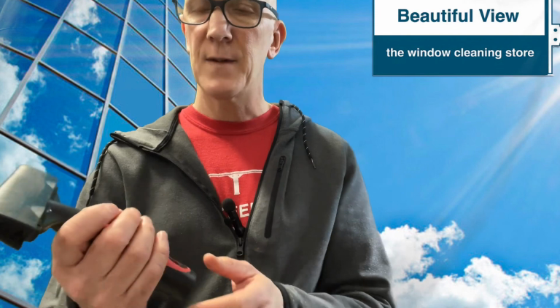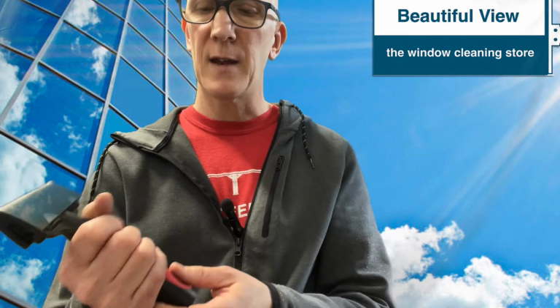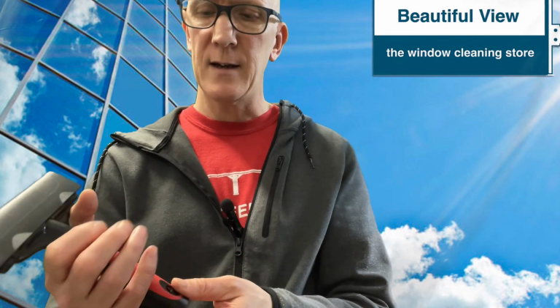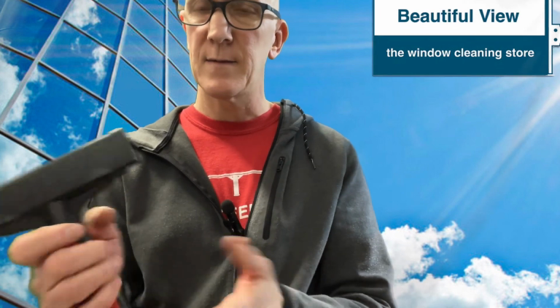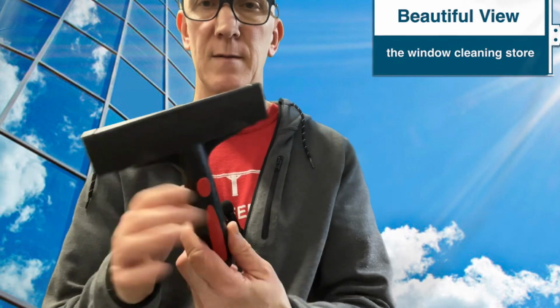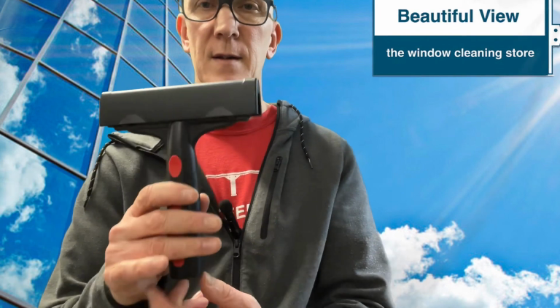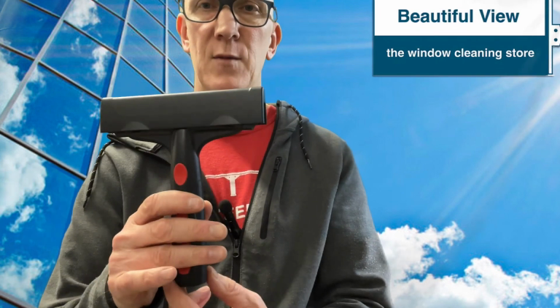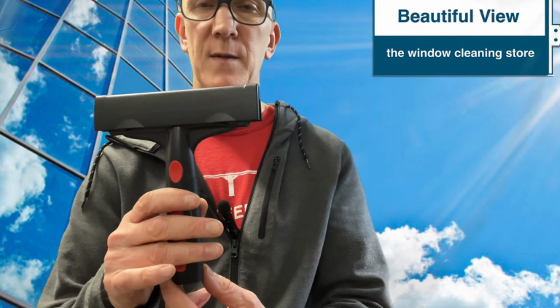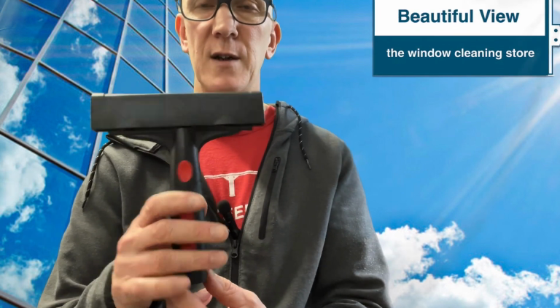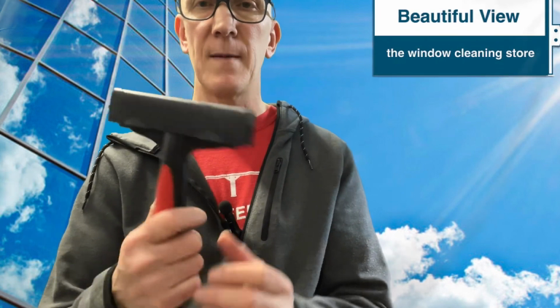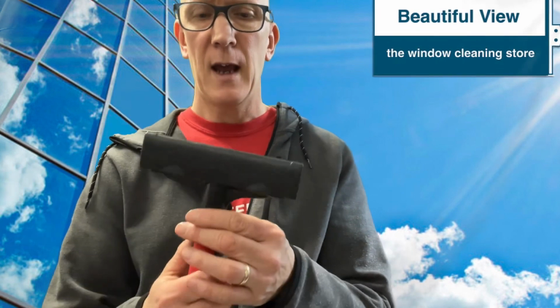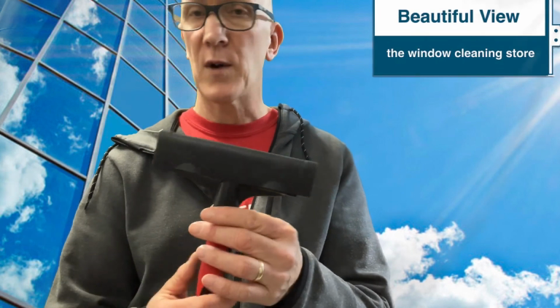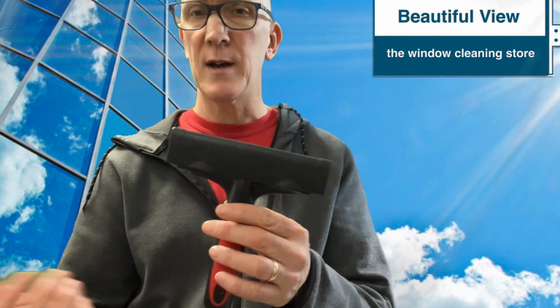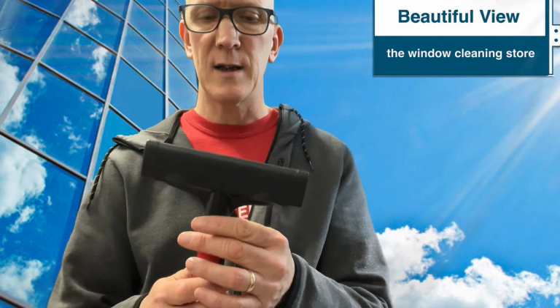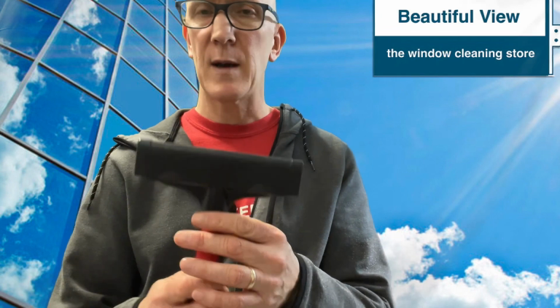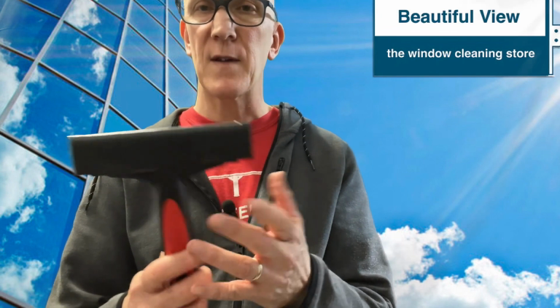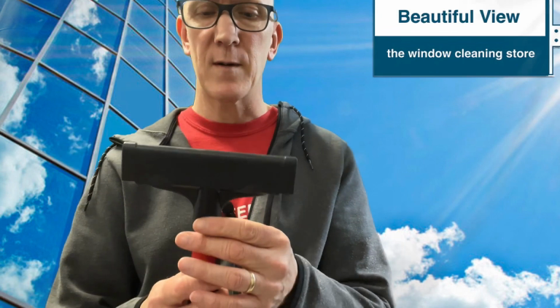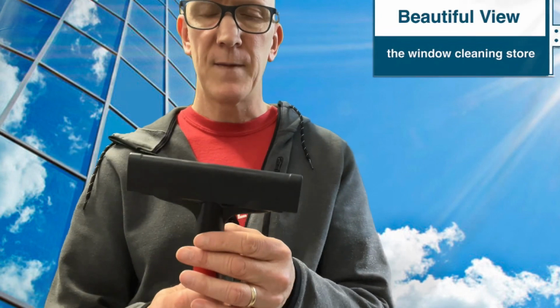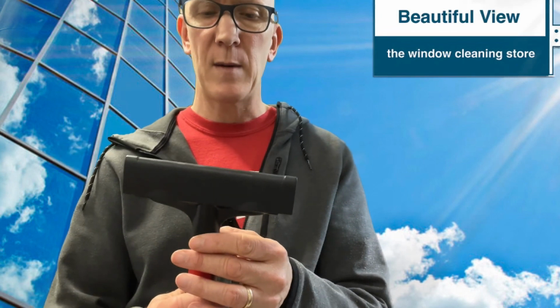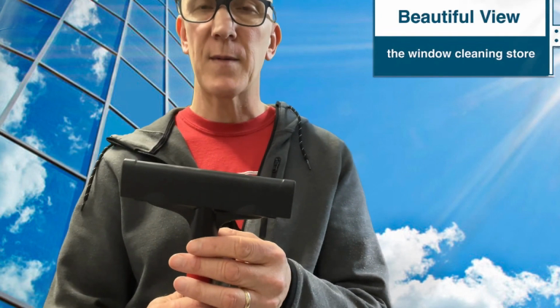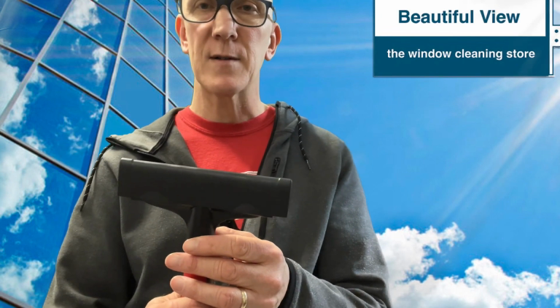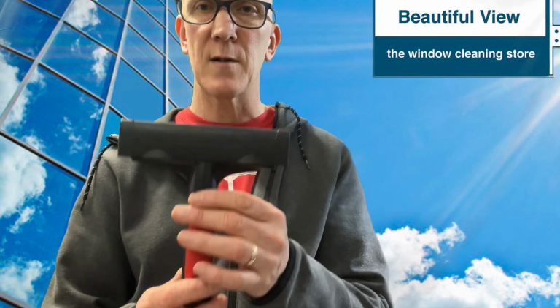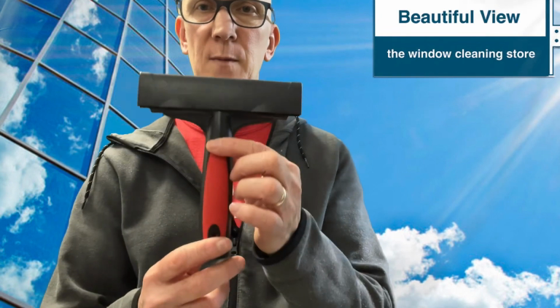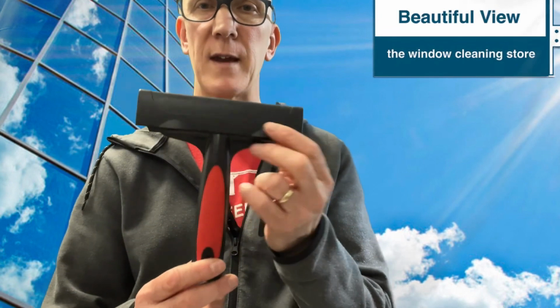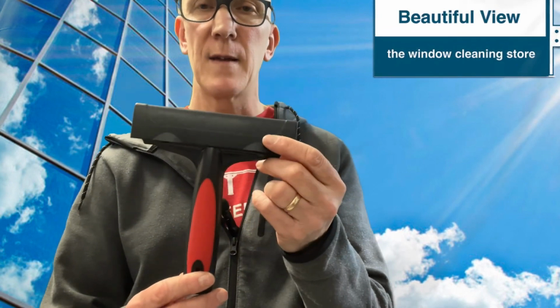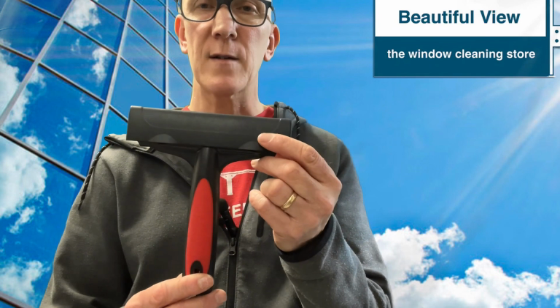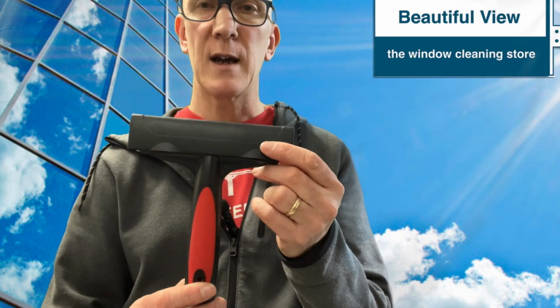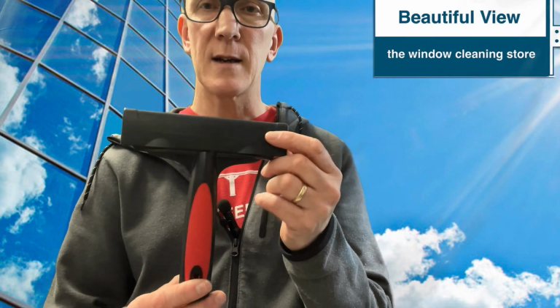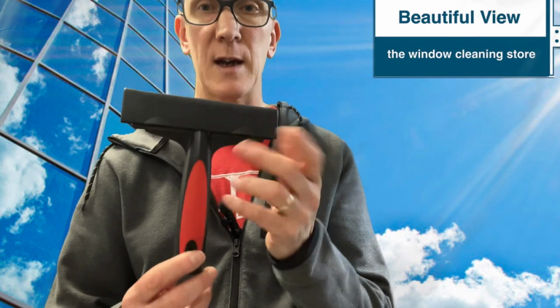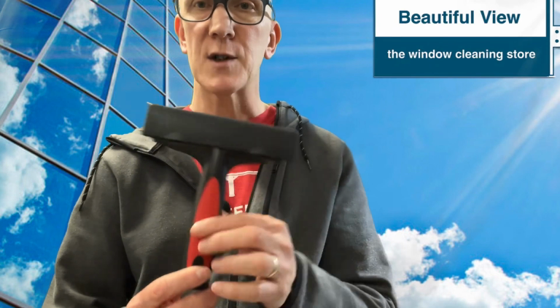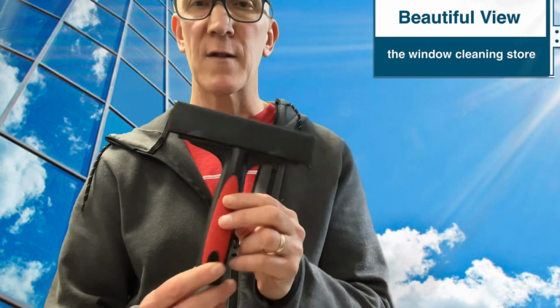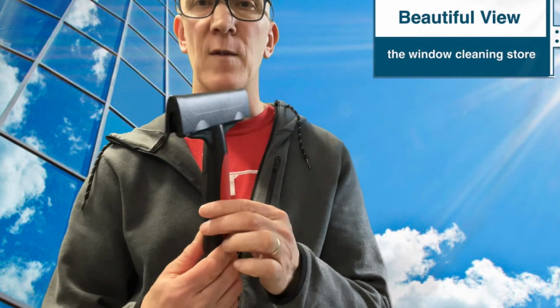Feels good in the hand, pretty comfortable to use. Price point-wise, you'll be able to get this for about $3 or so cheaper than the Unger one, and about $10 cheaper than the Triumph one.